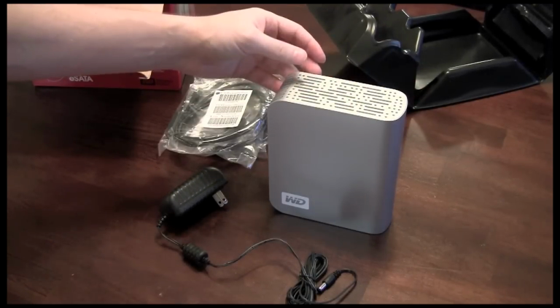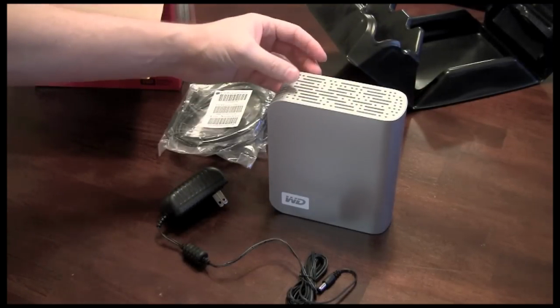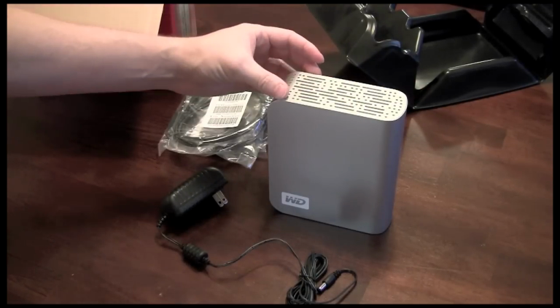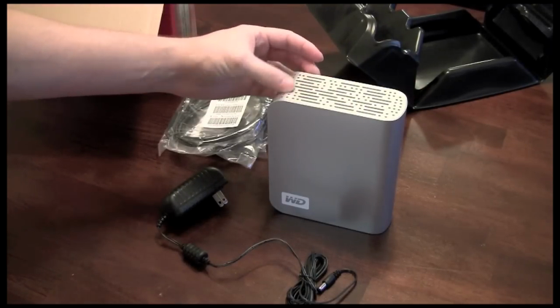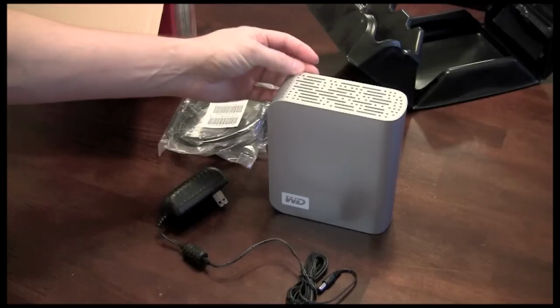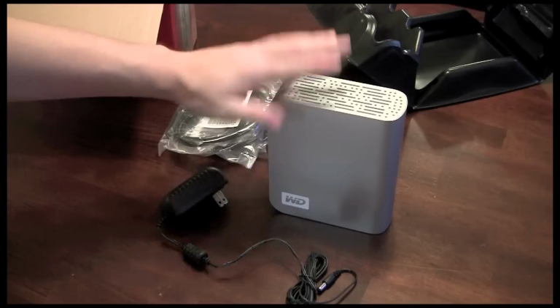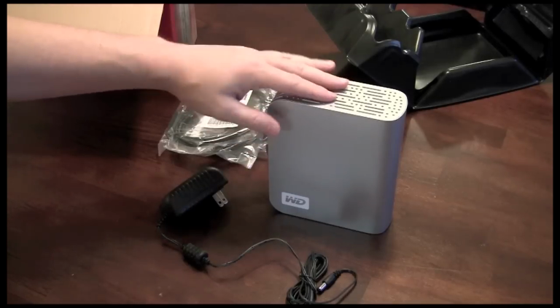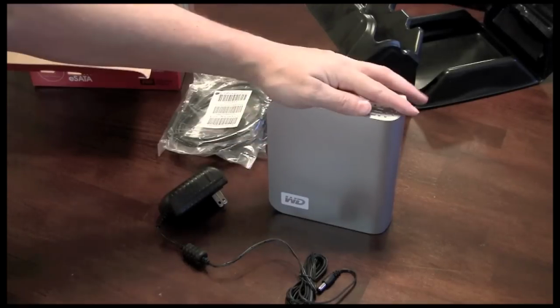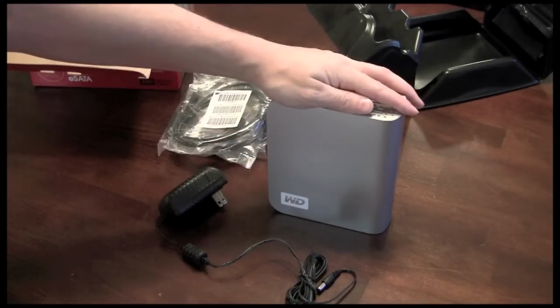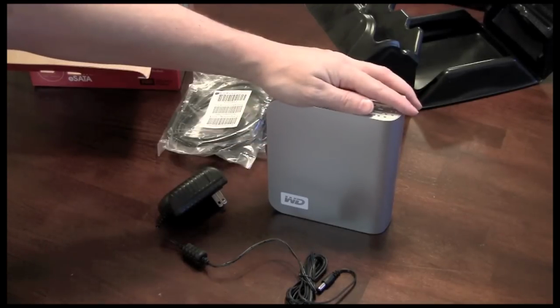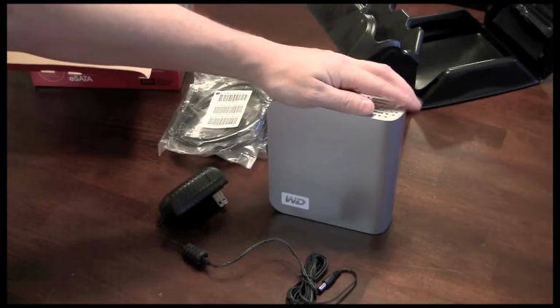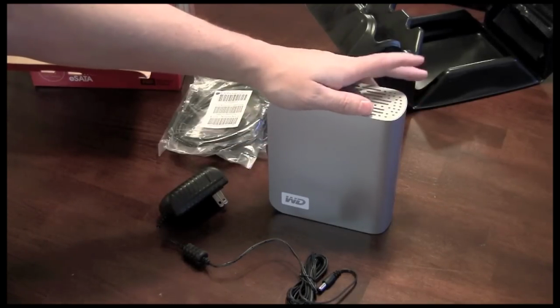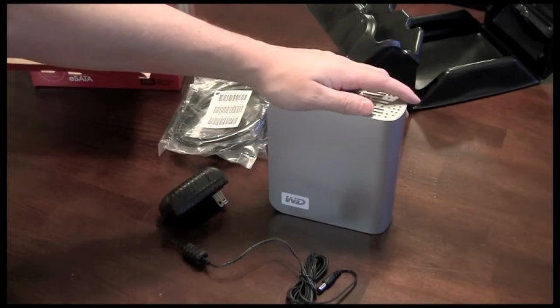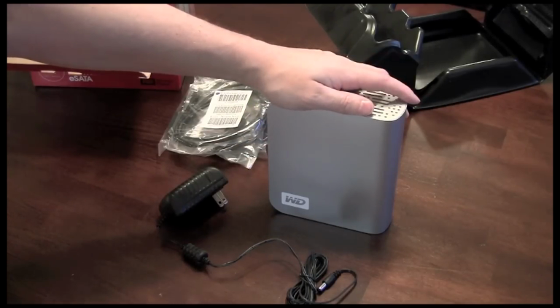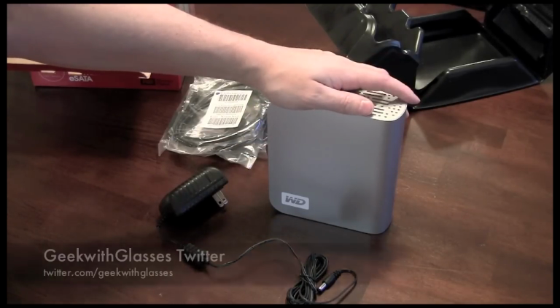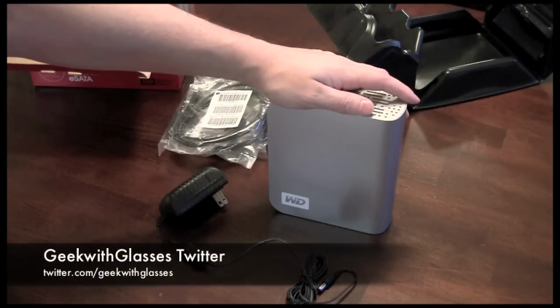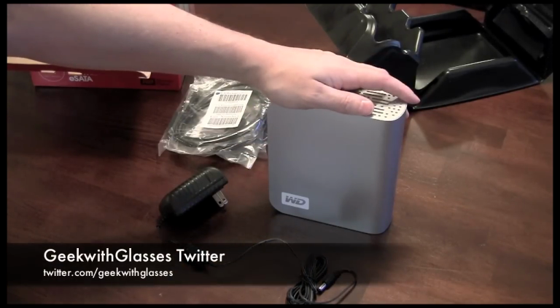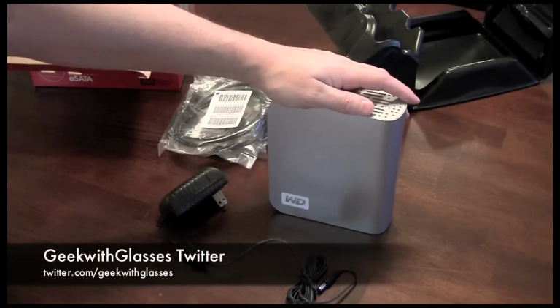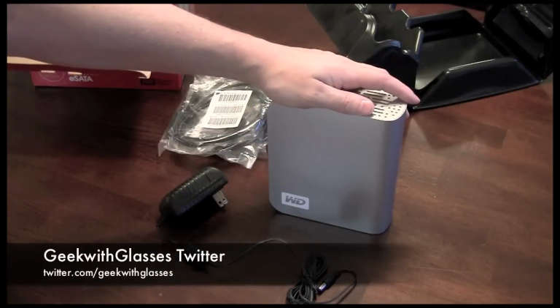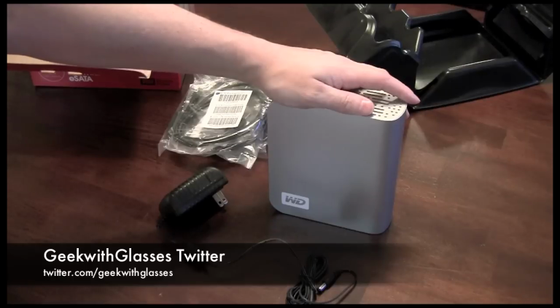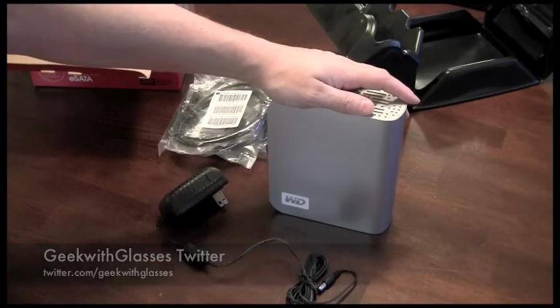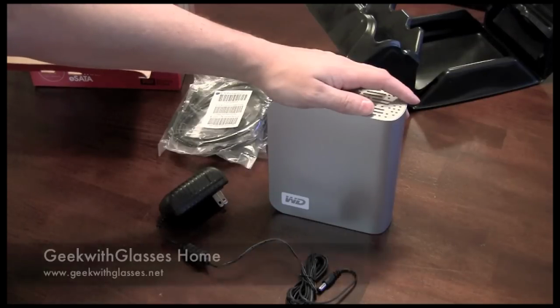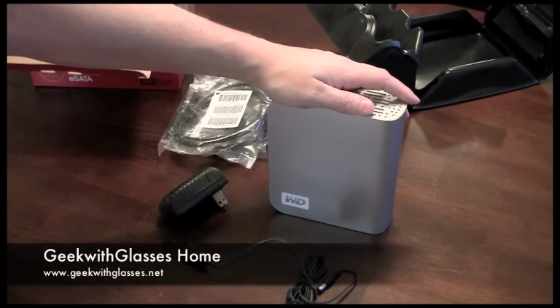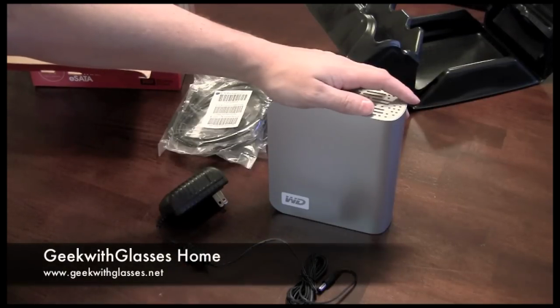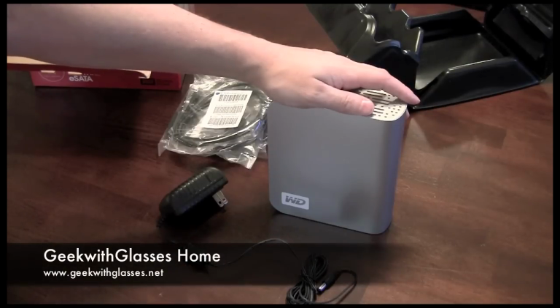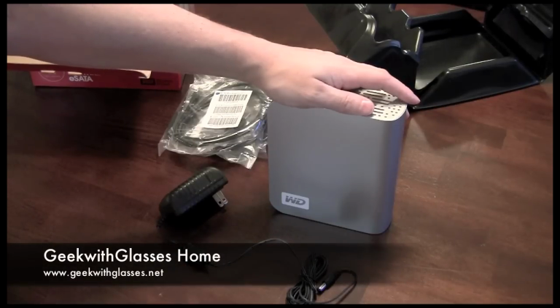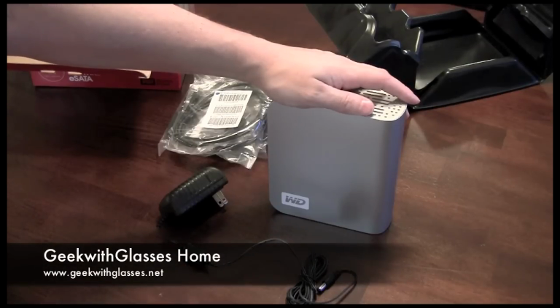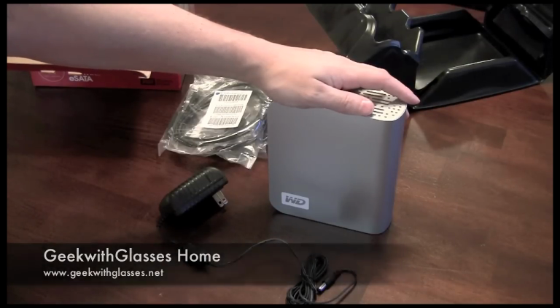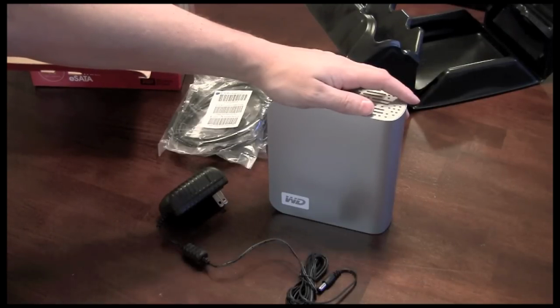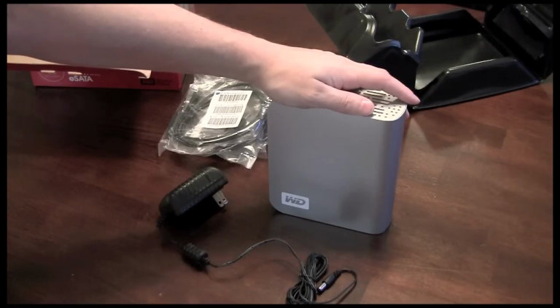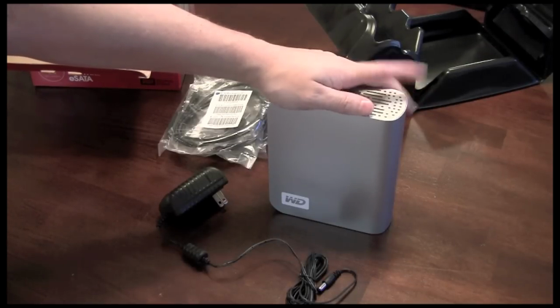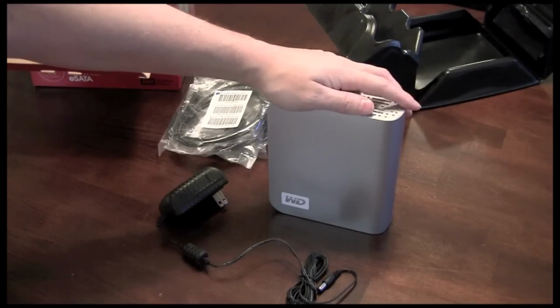Hopefully if you're looking for storage, this helped you out a little bit. We'll see you soon. Please follow me on Twitter at geekwithglasses and check out my webpage at www.geekwithglasses.net. Thanks a lot and have a great day.